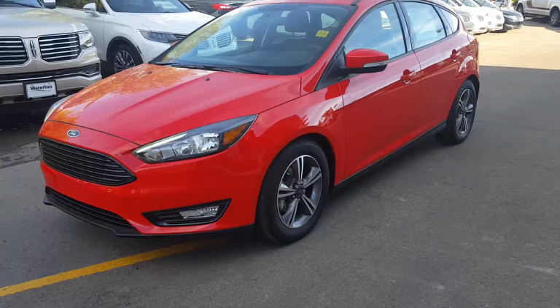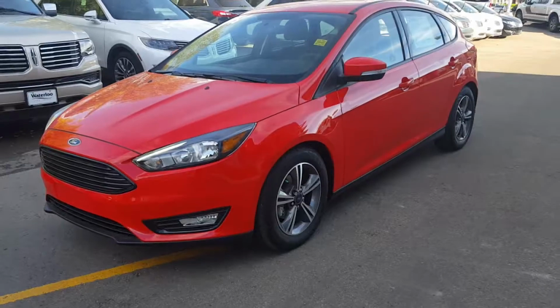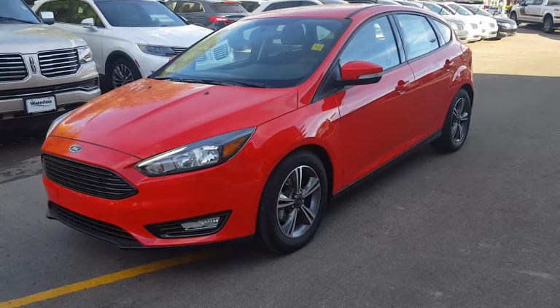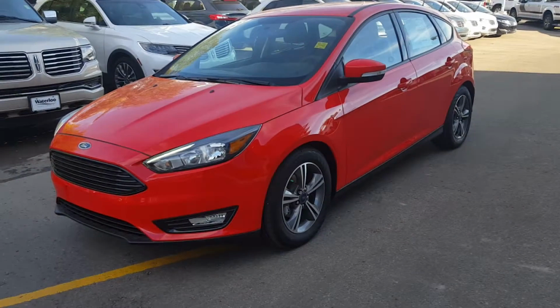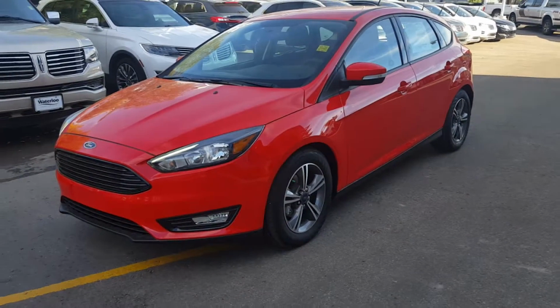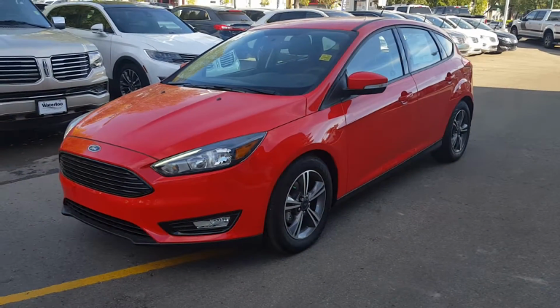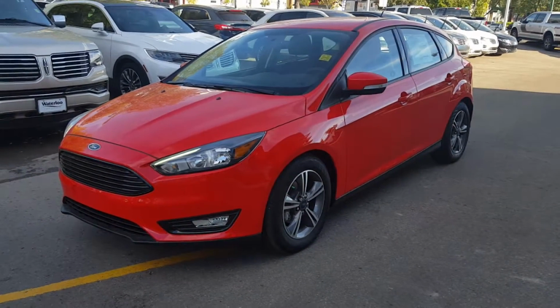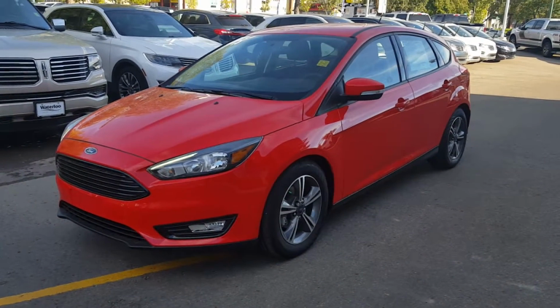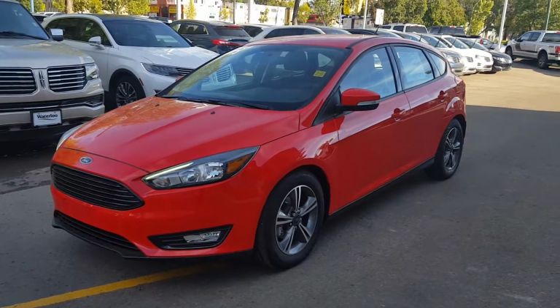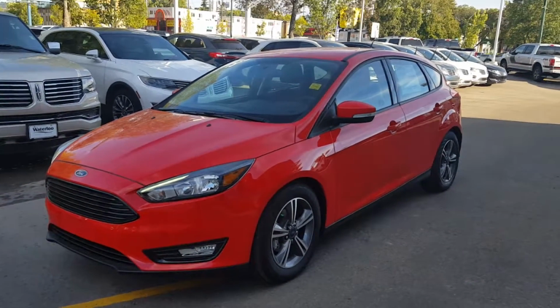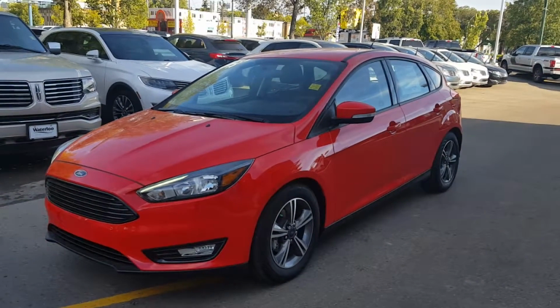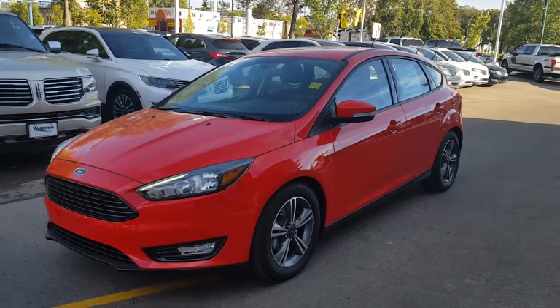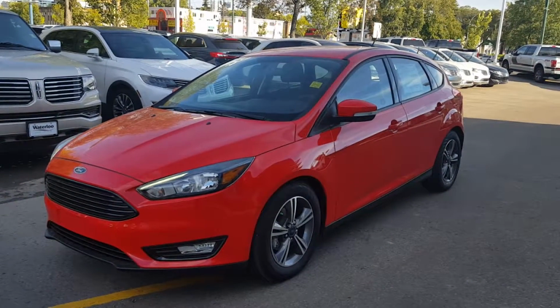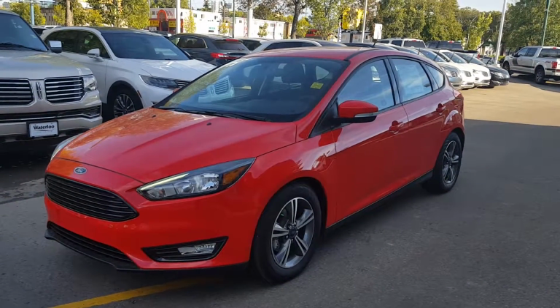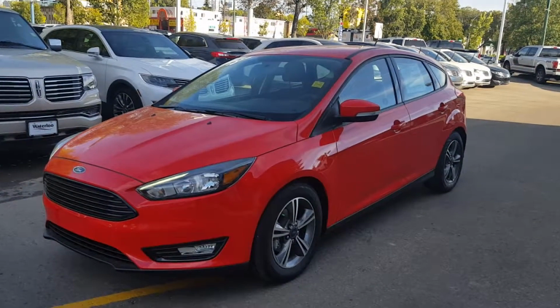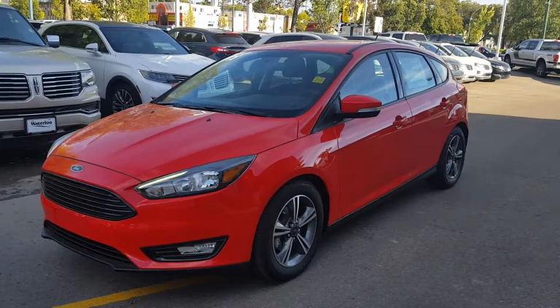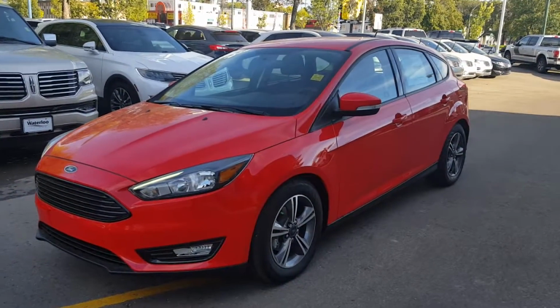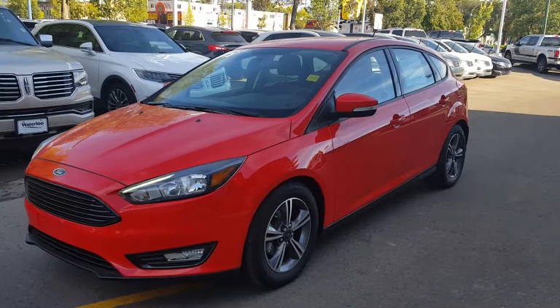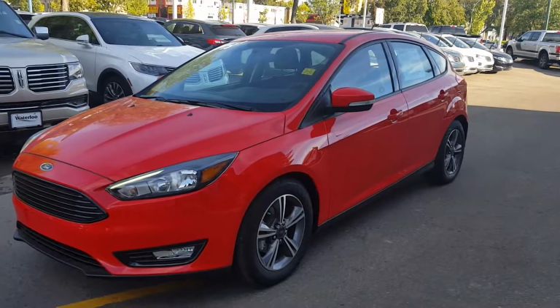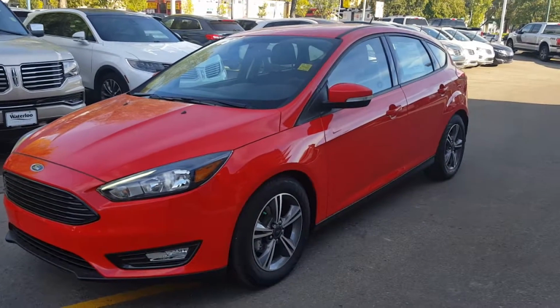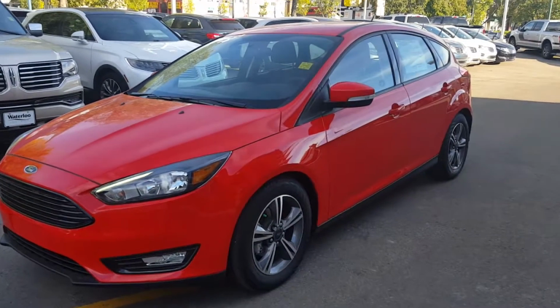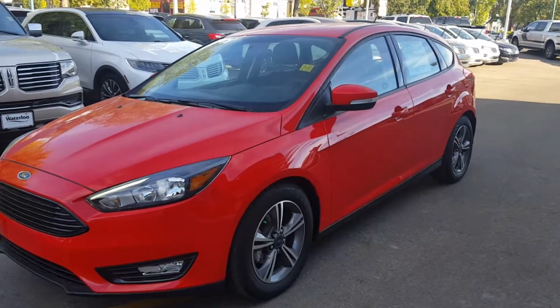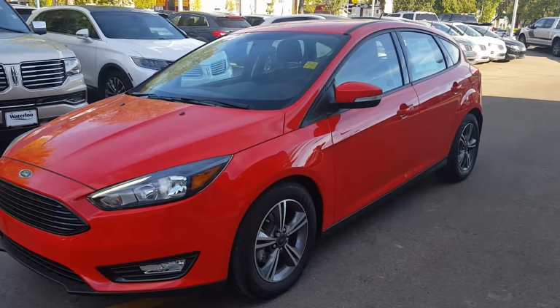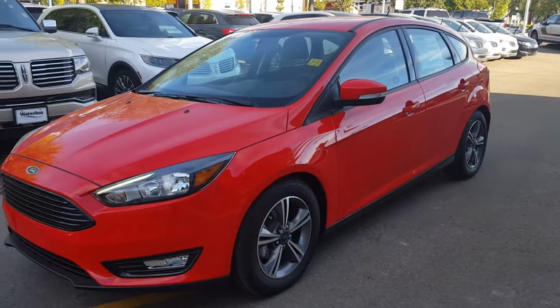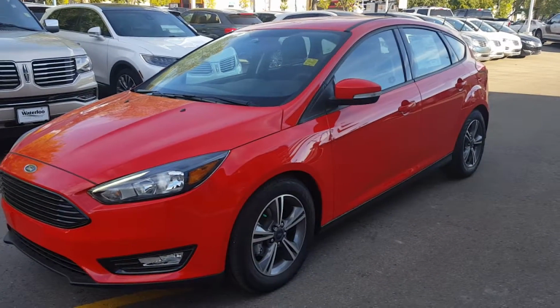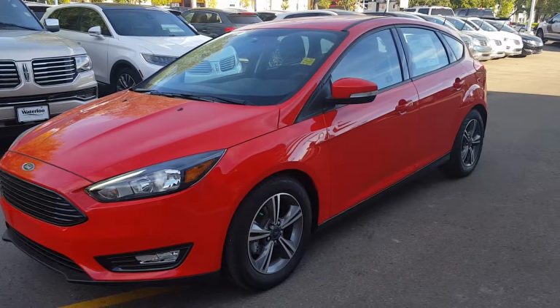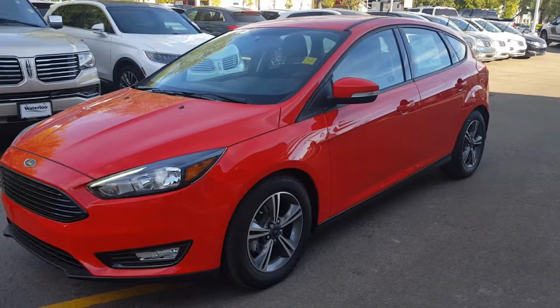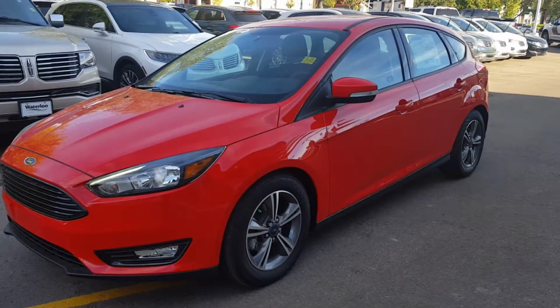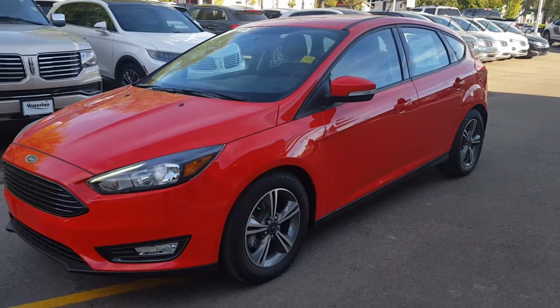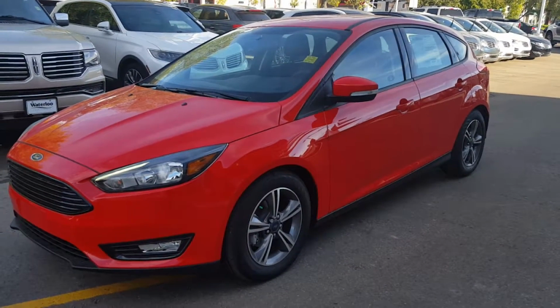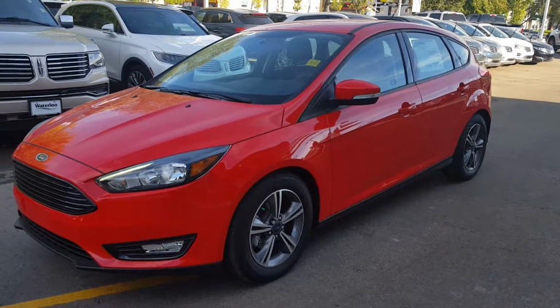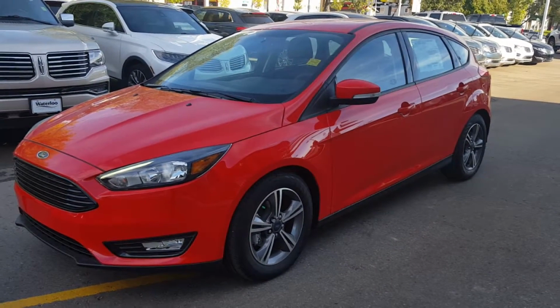Ashlina Boy here from Waterloo Ford Edmonton, and today I am showing you the 2016 Ford Focus. This particular model comes in a race red body and a black cloth interior.